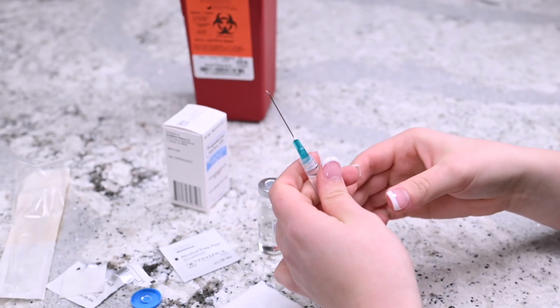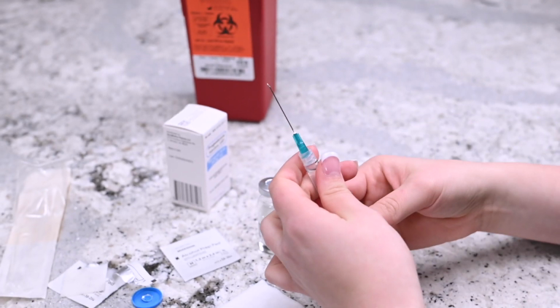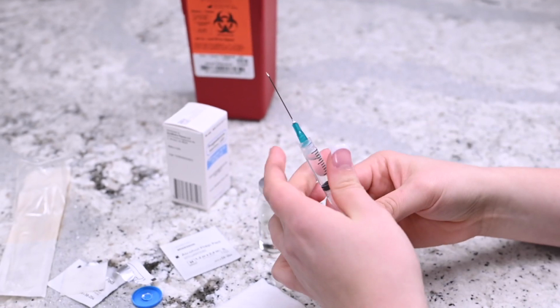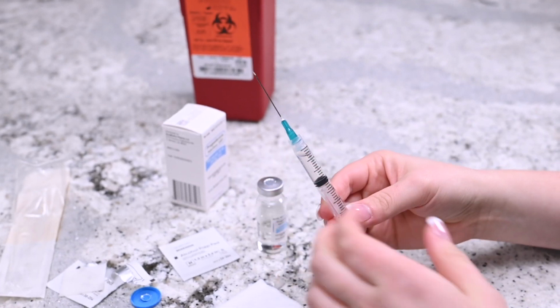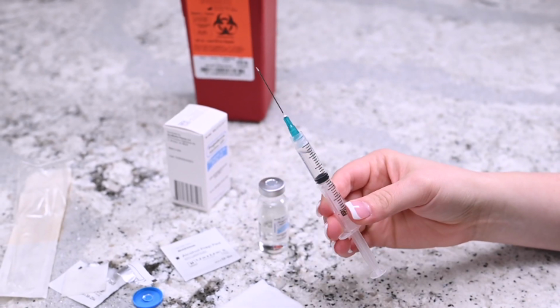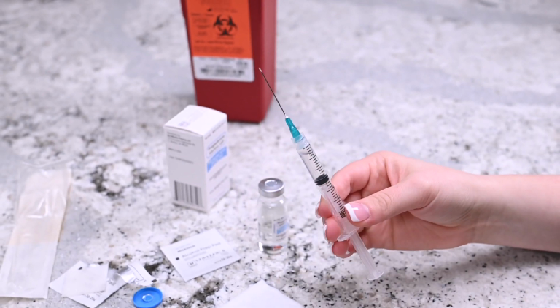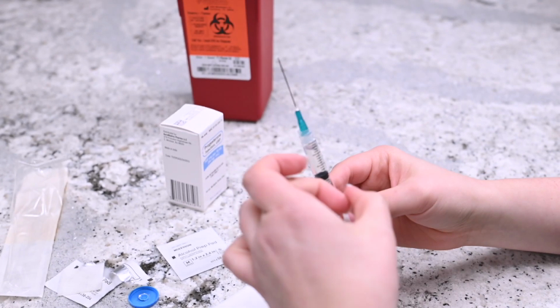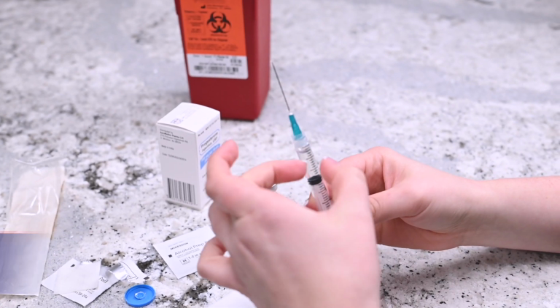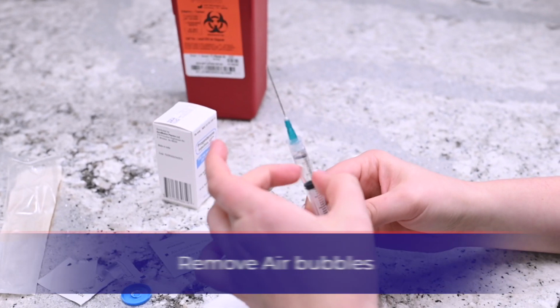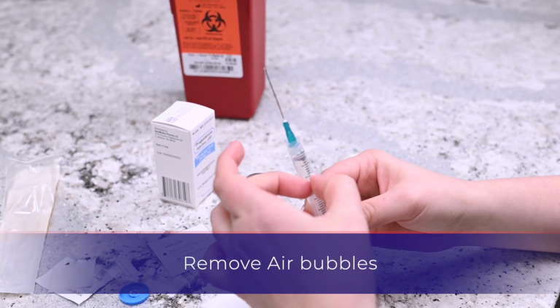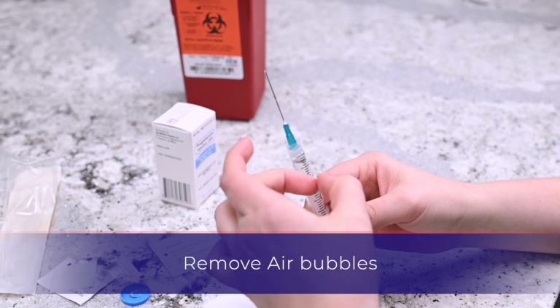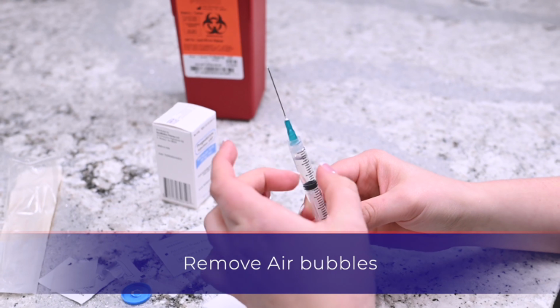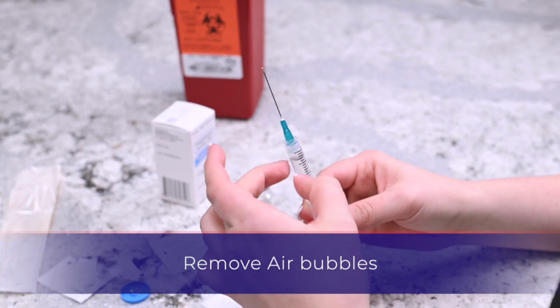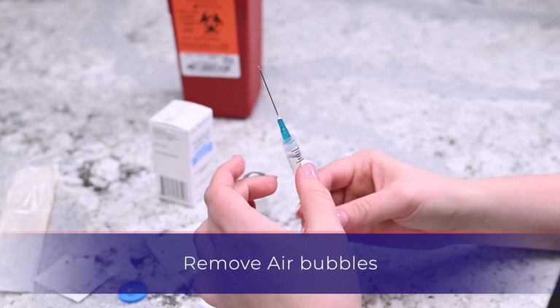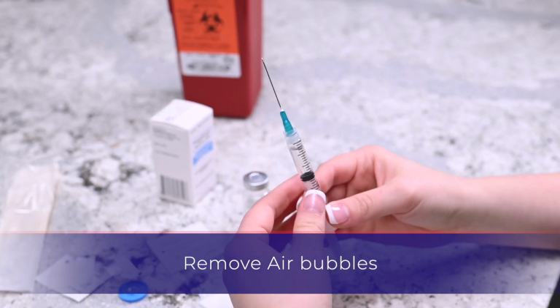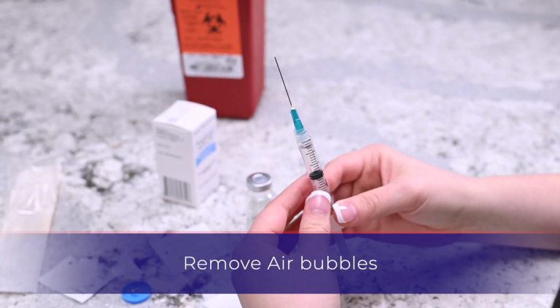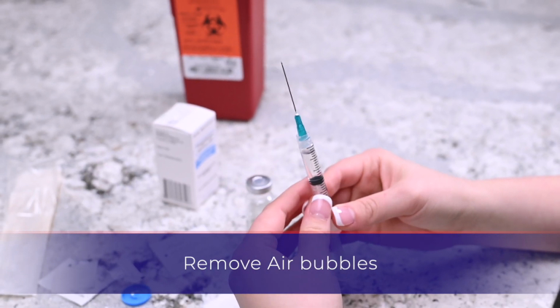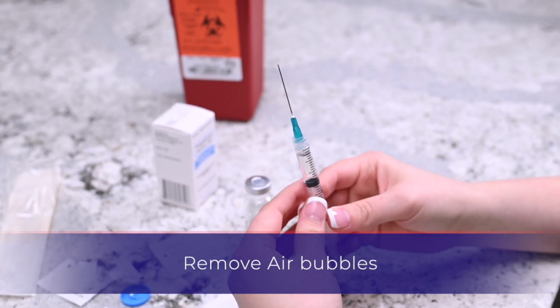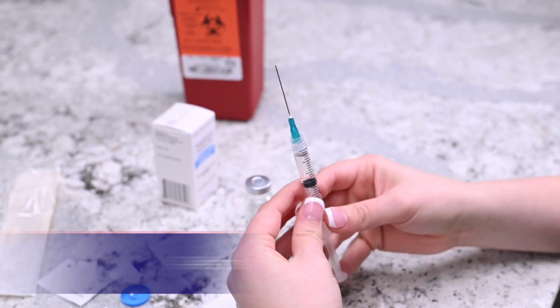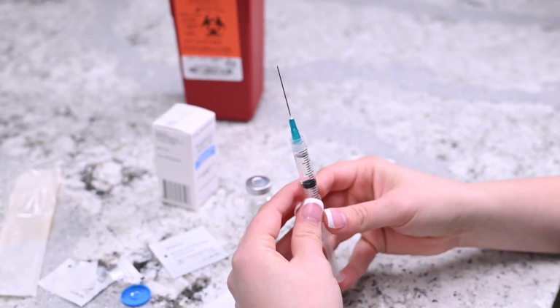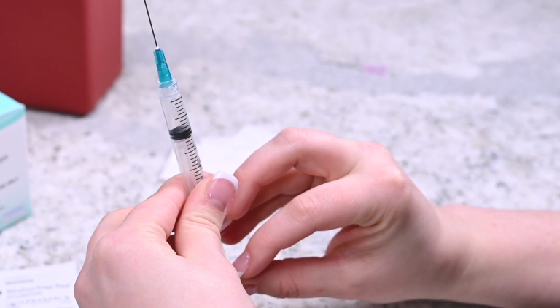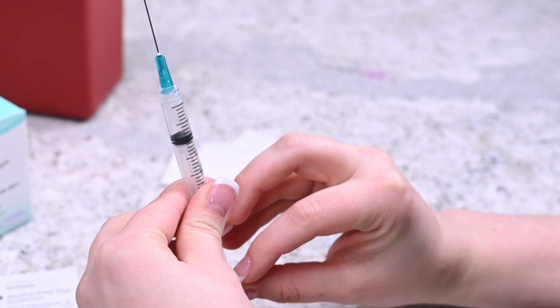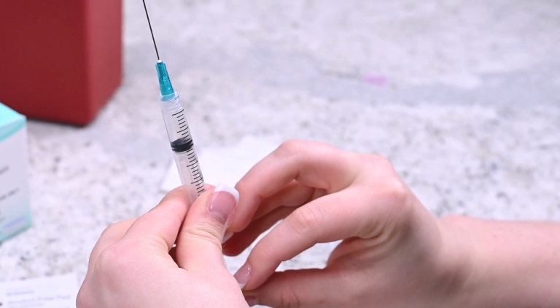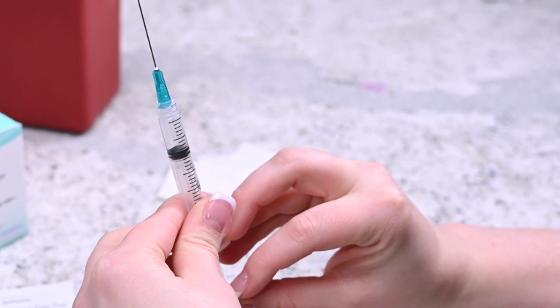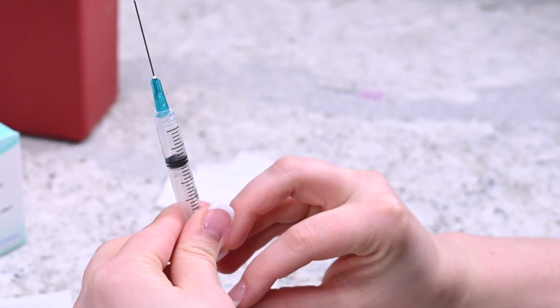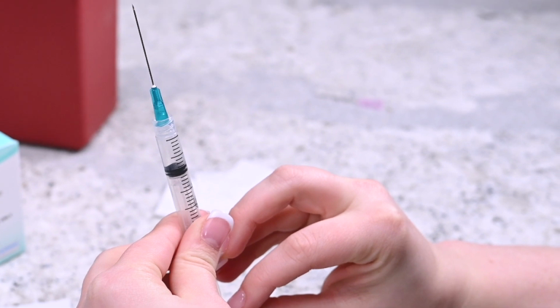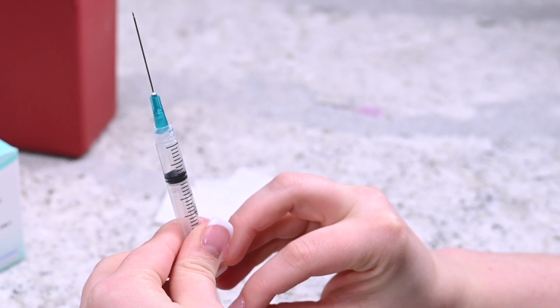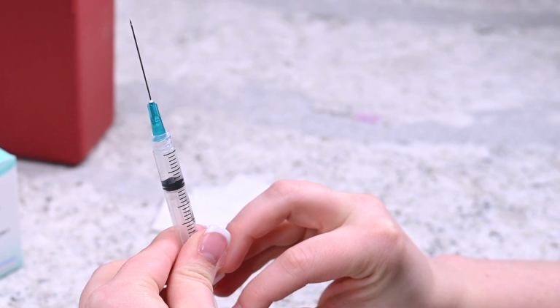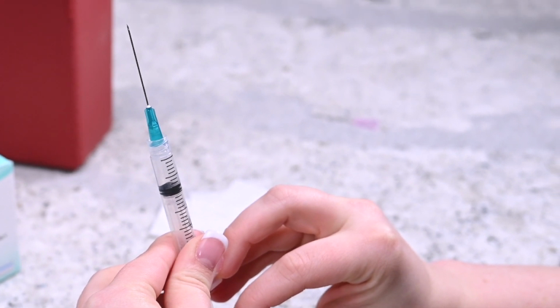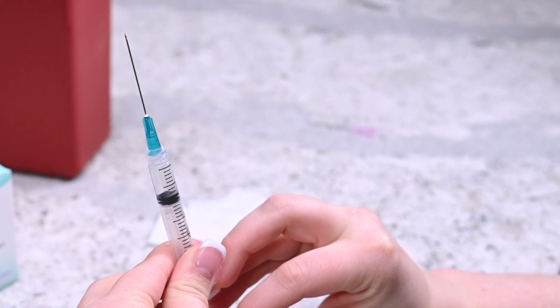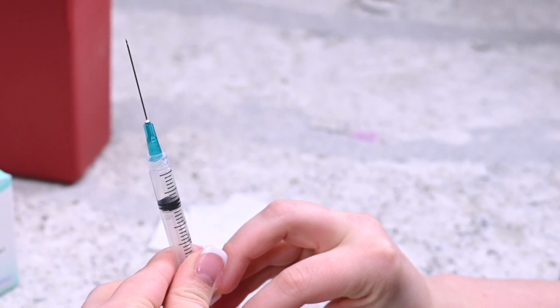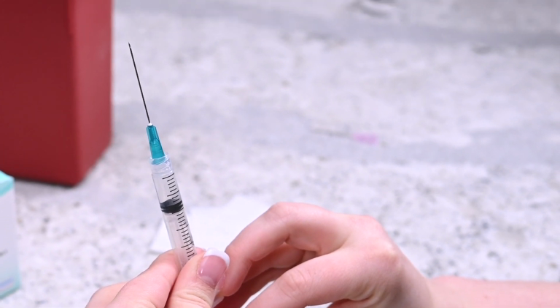While holding the needle upright, gently tap the side of the syringe until the air bubbles migrate to the top. Apply slight pressure on the plunger until a drop of liquid appears at the tip of the needle.